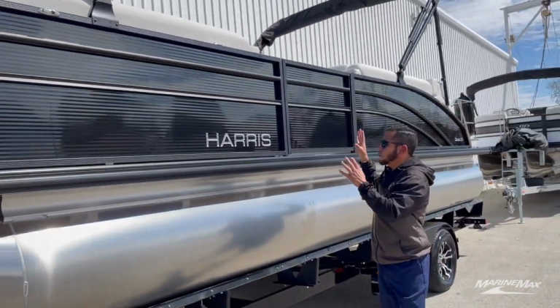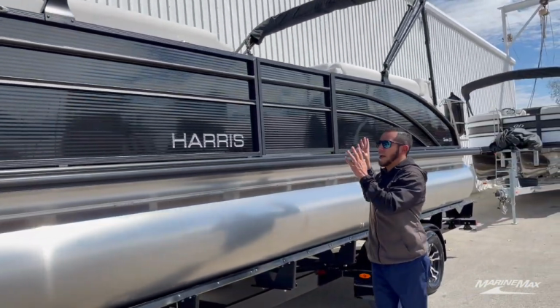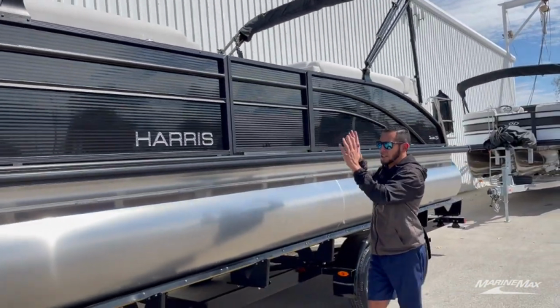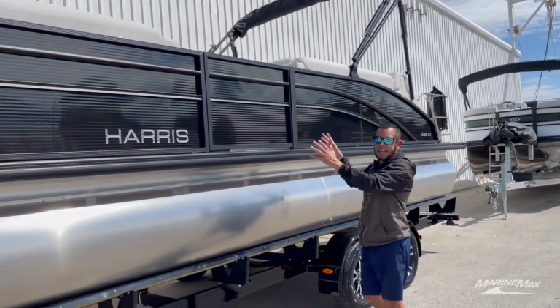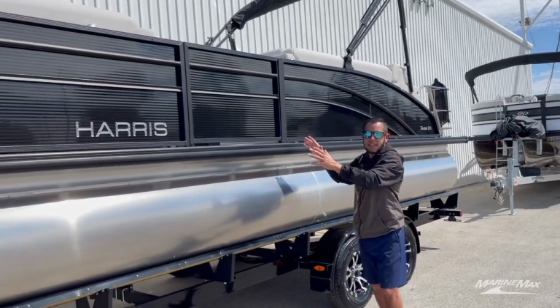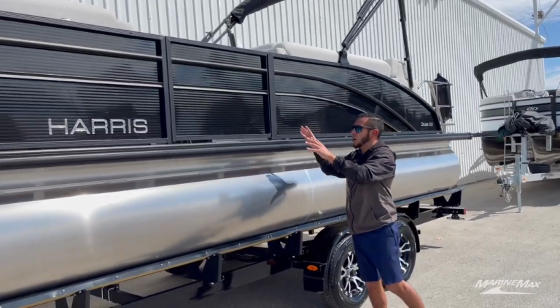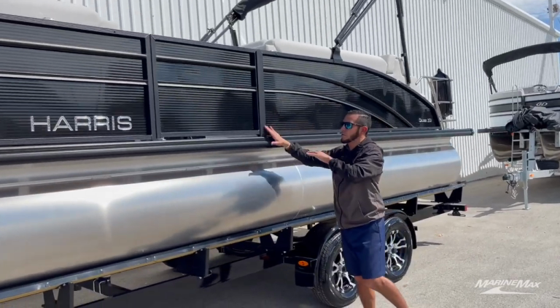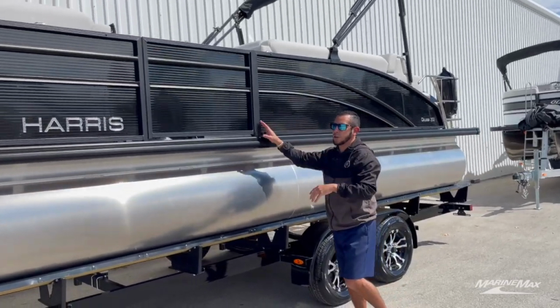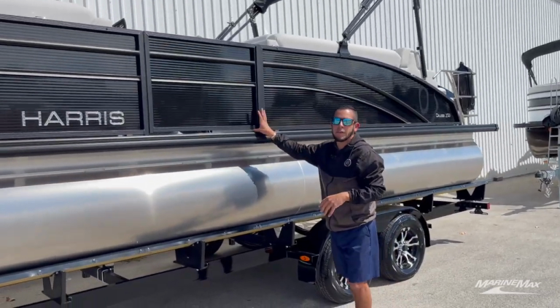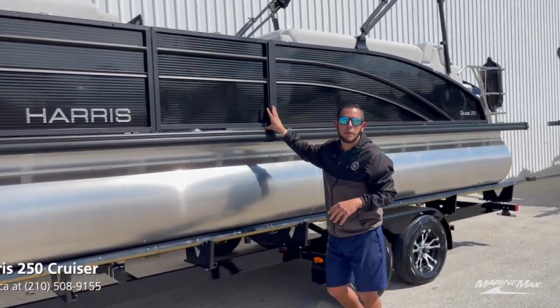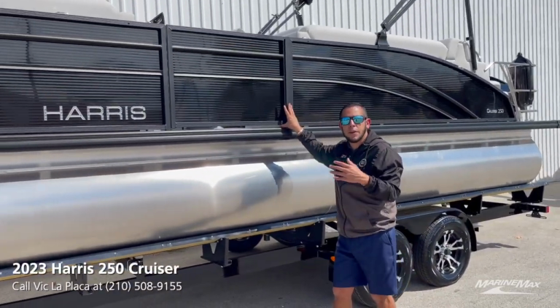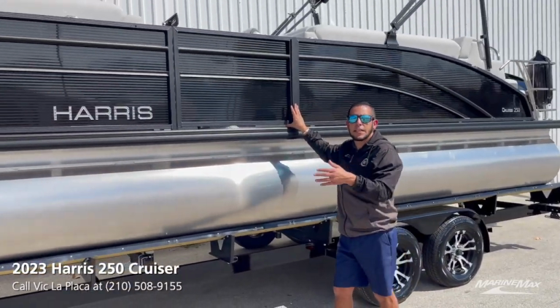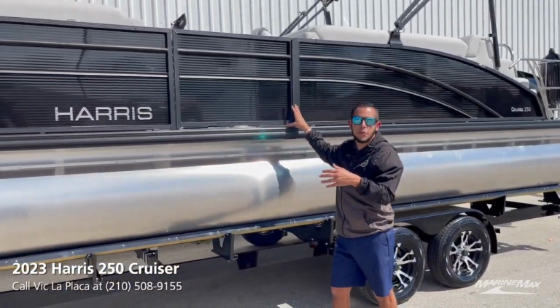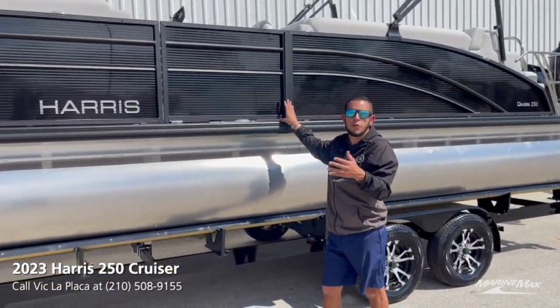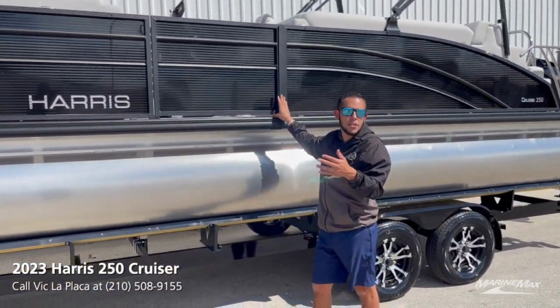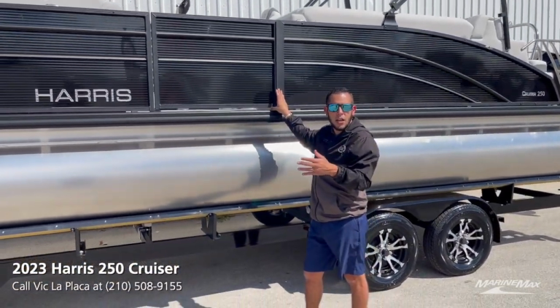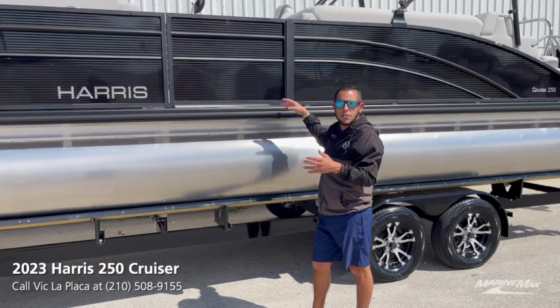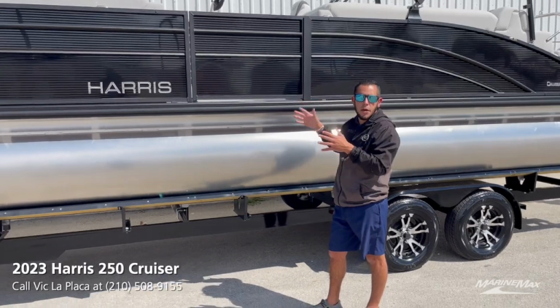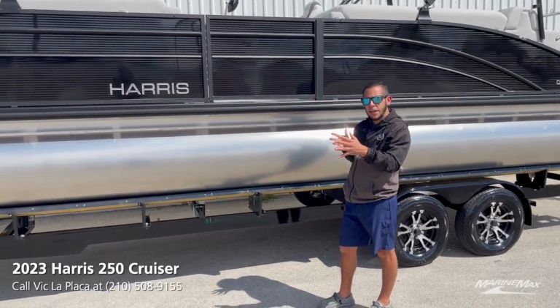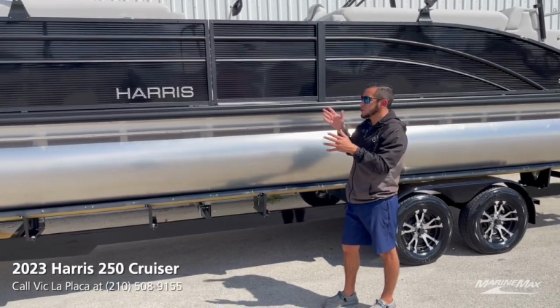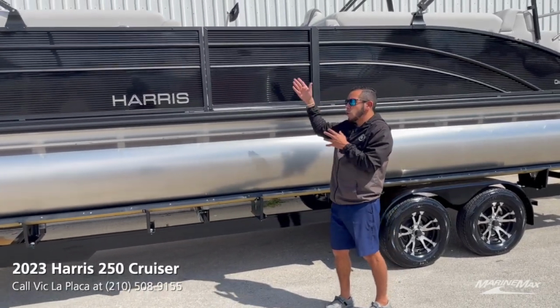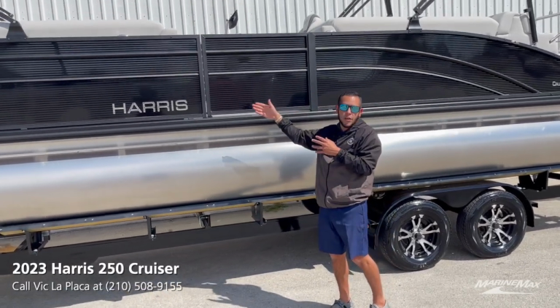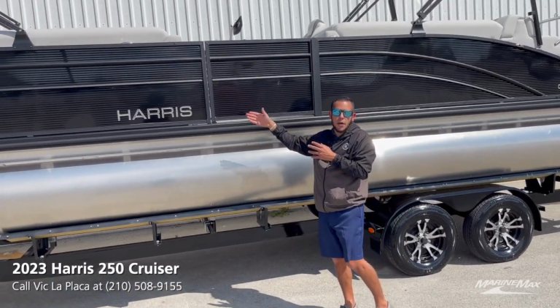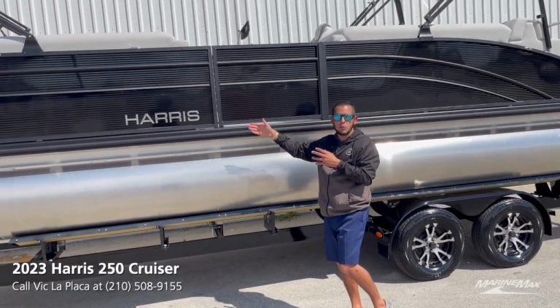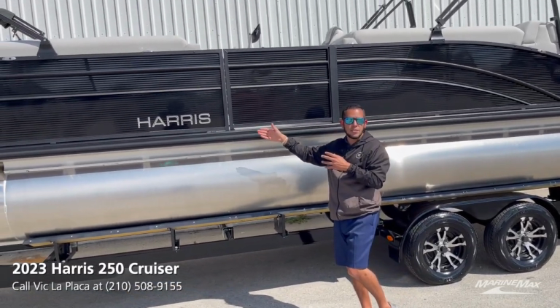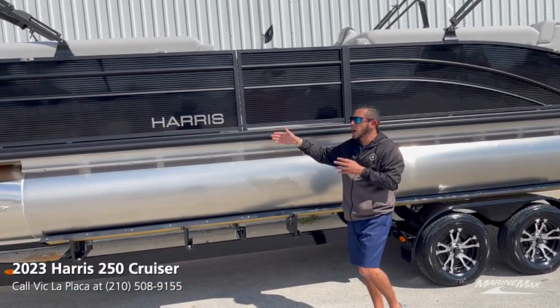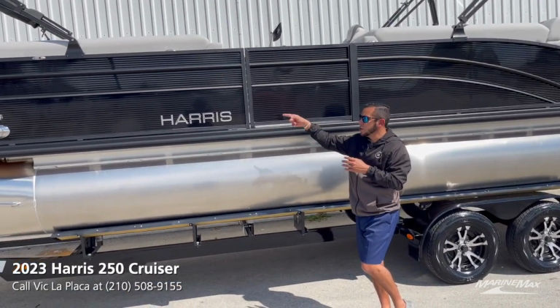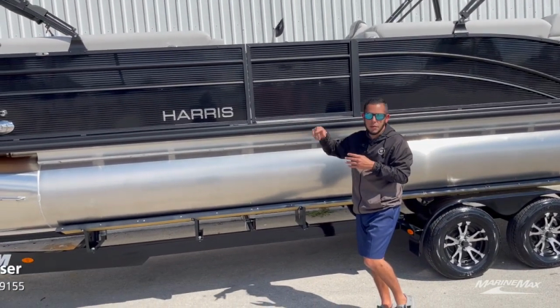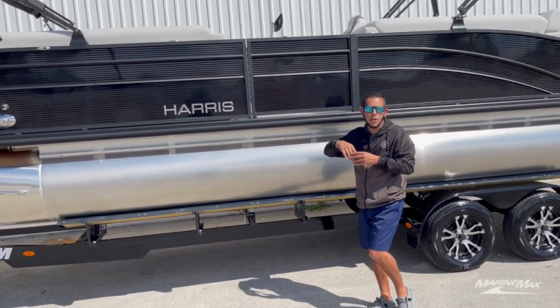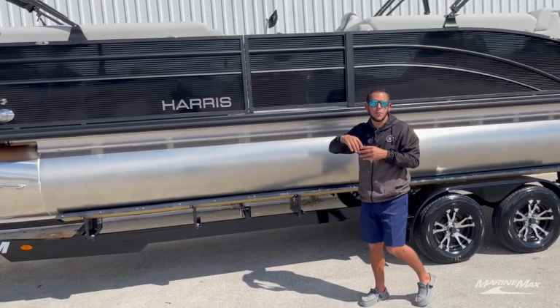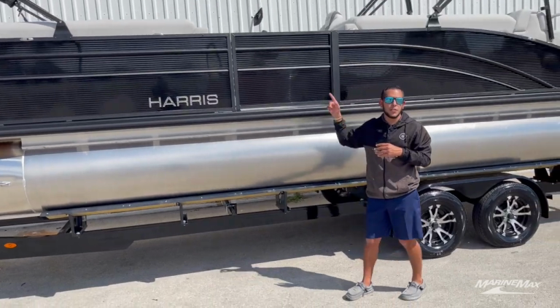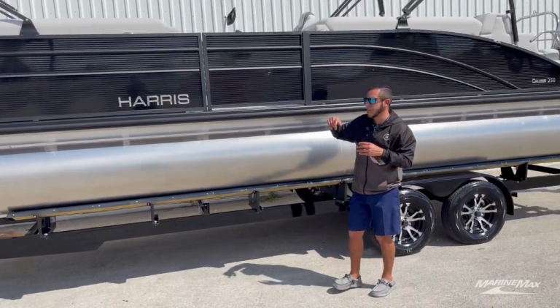We have the side gate — that's an awesome feature to have. It makes it very easy when you're loading up at the dock to come up sideways, or if you're going to come up nosing into the dock, you can pick people up through the front center gate.